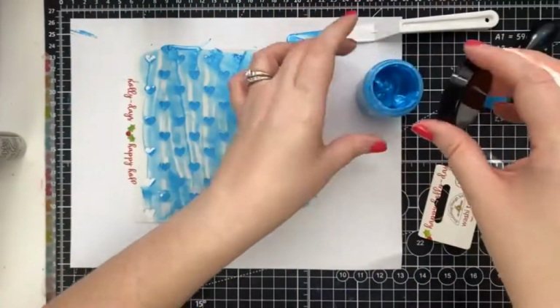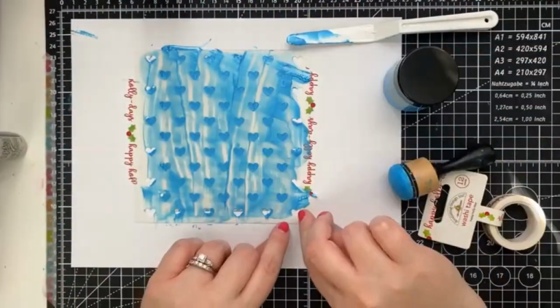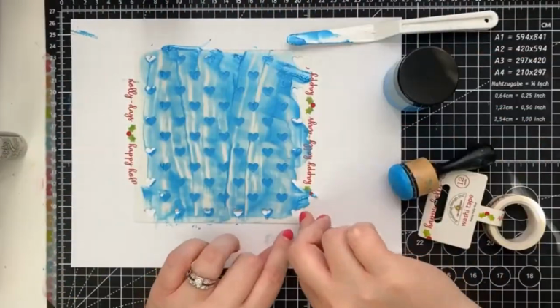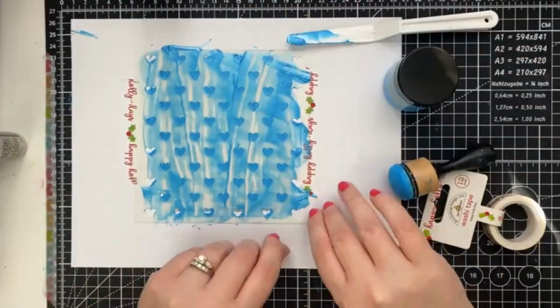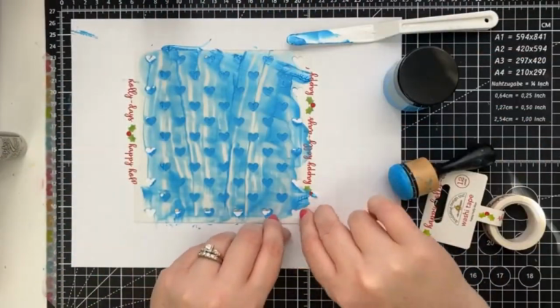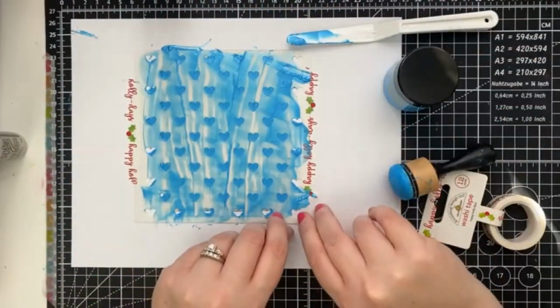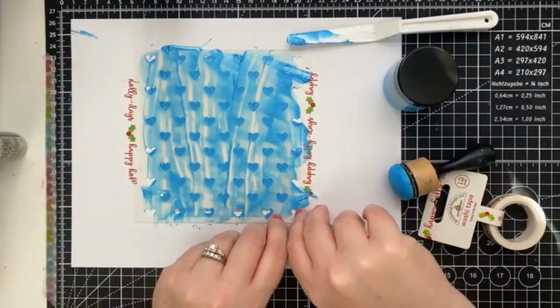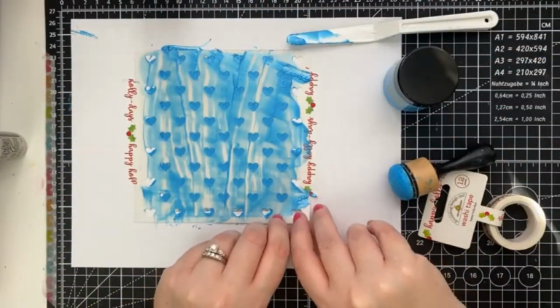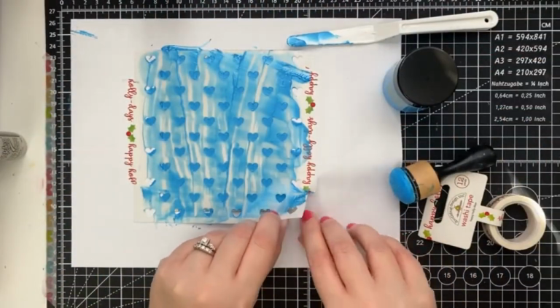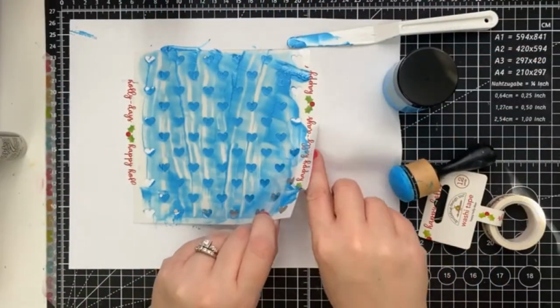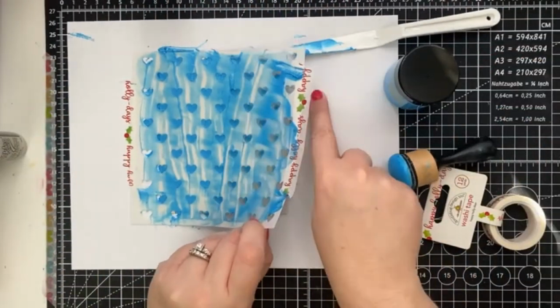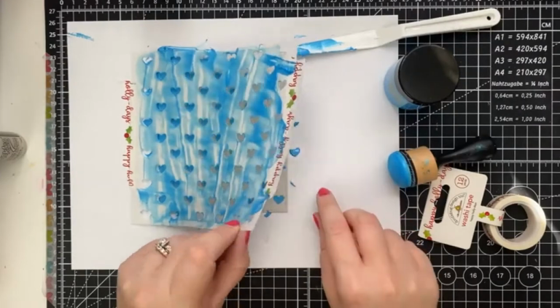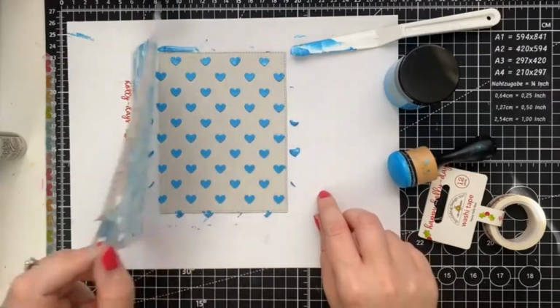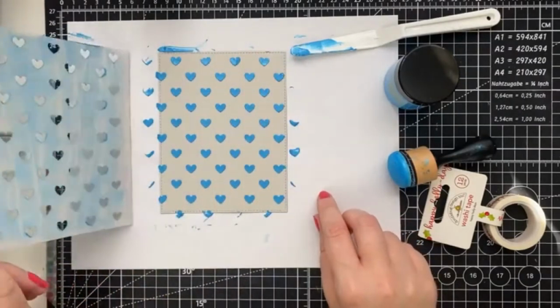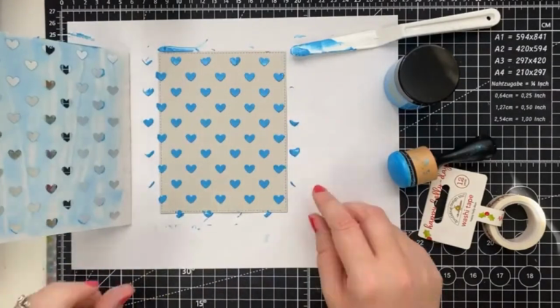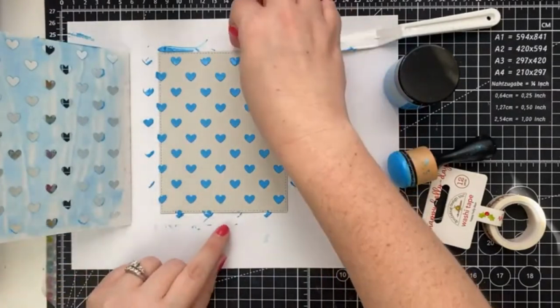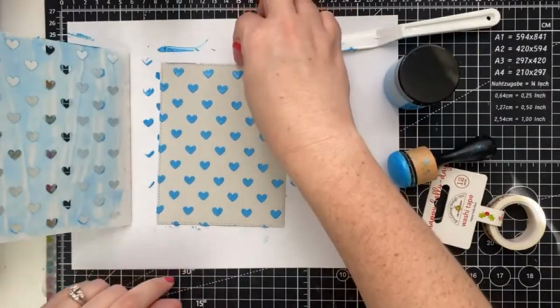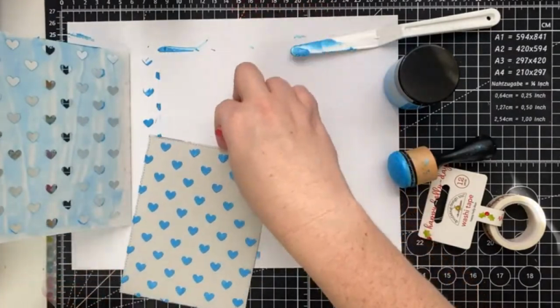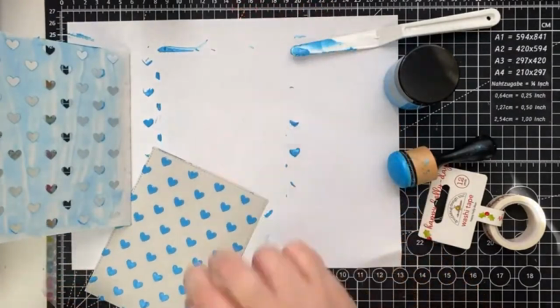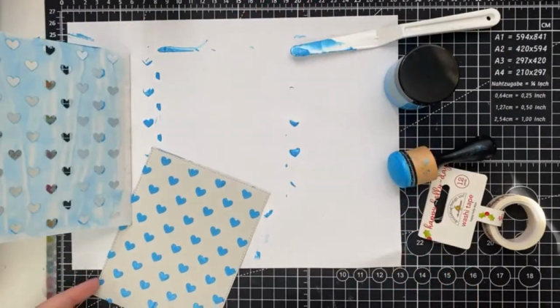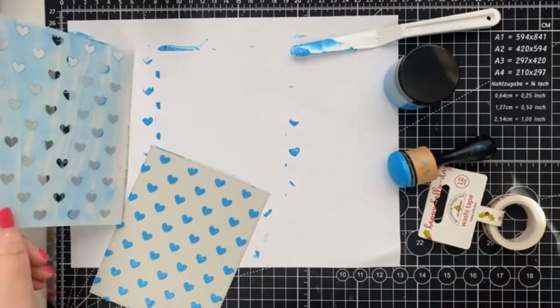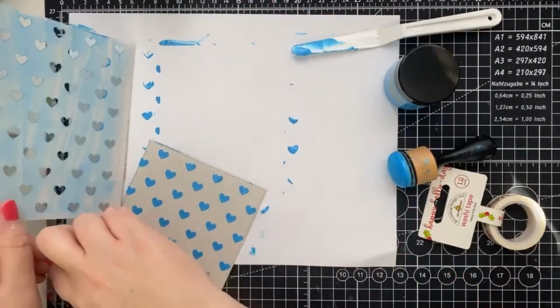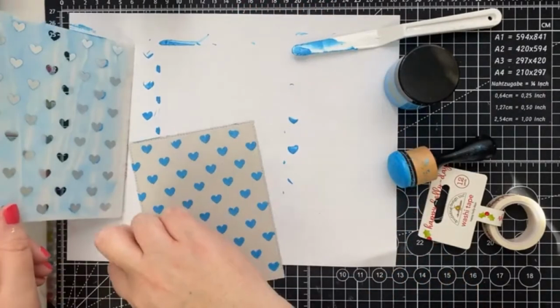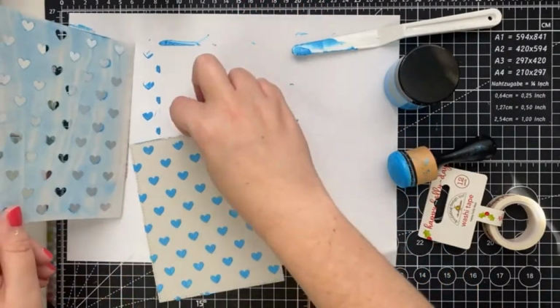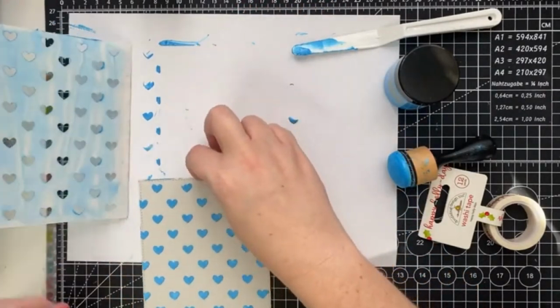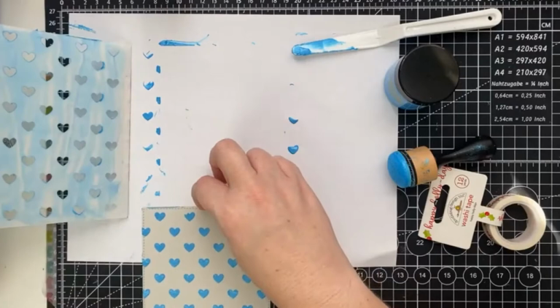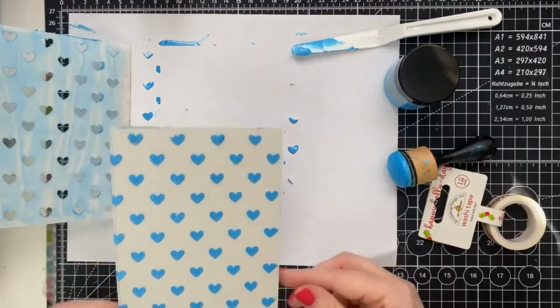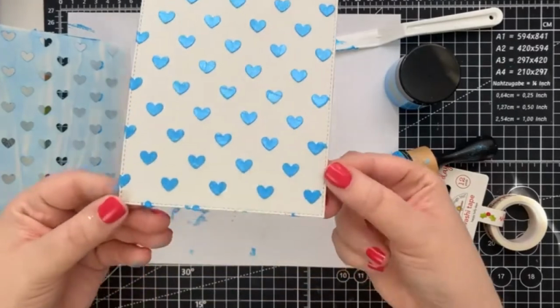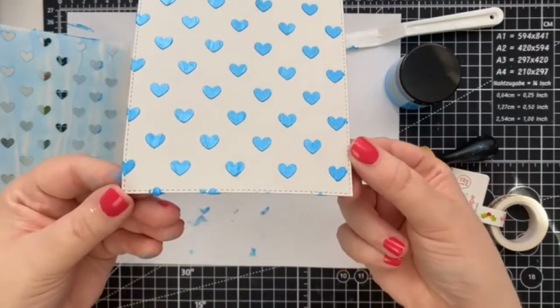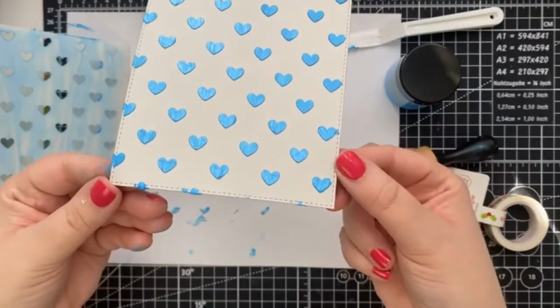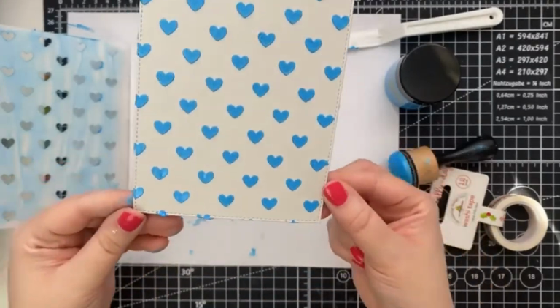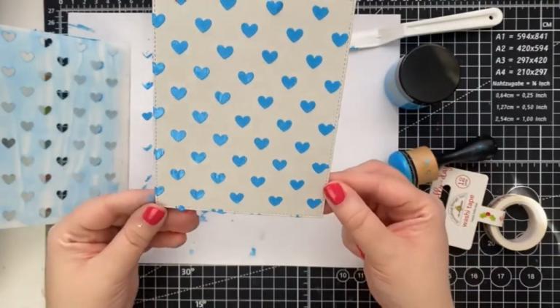And now for our second reveal. Love how you get that really cool, solid, thick texture. And you can really see the metallic sheen.